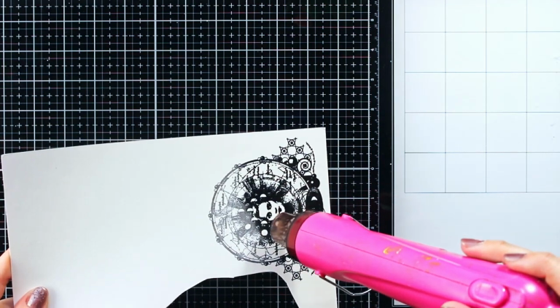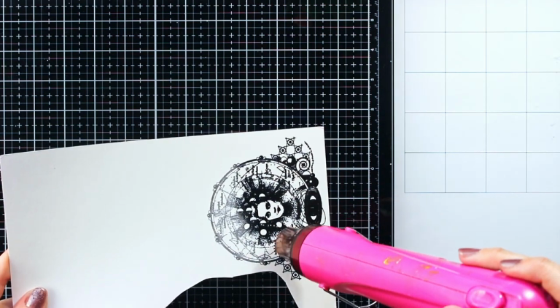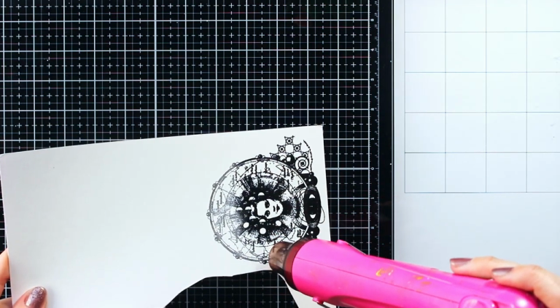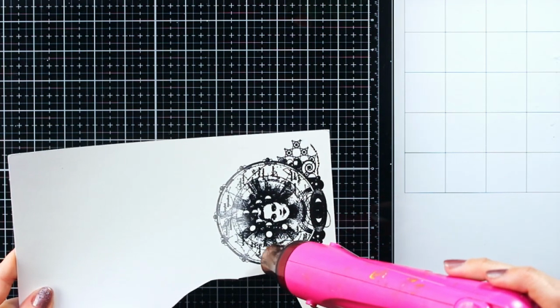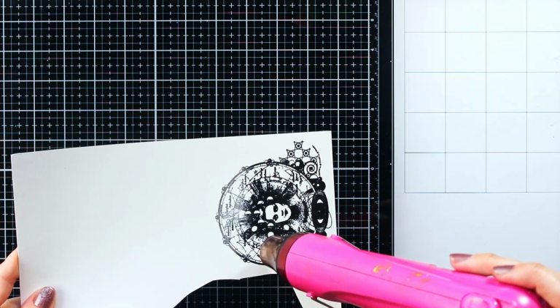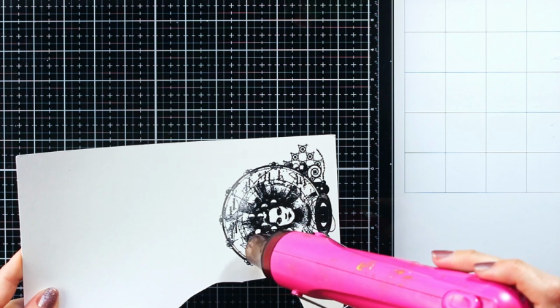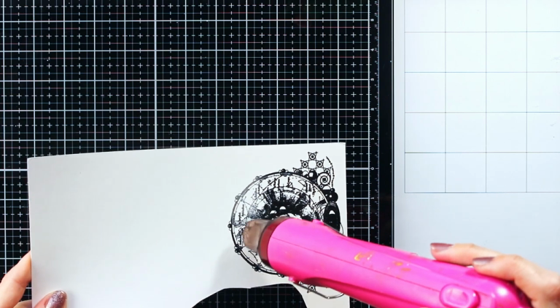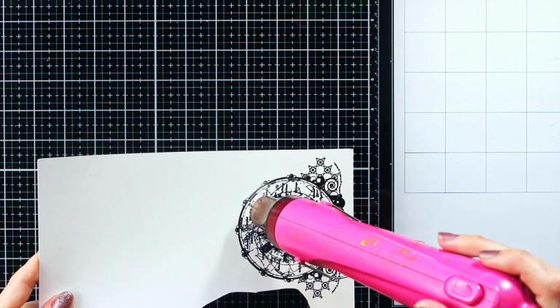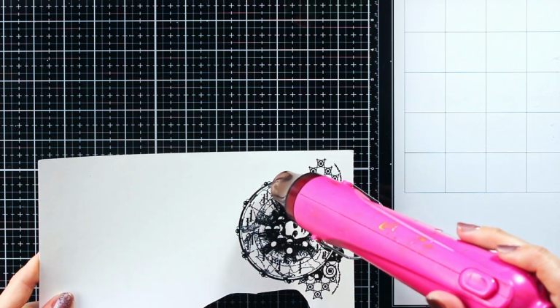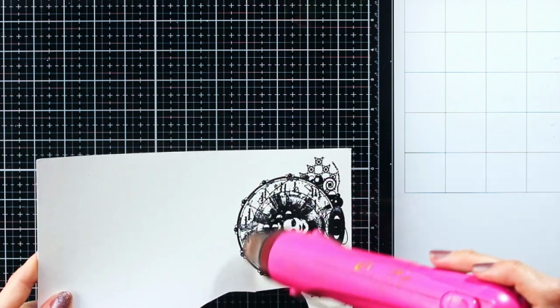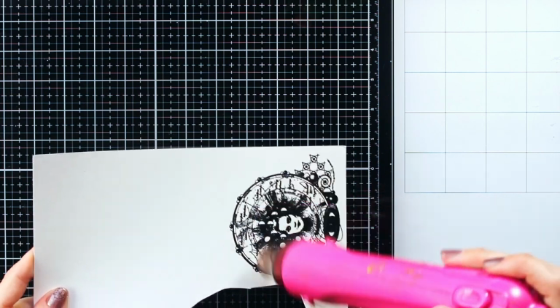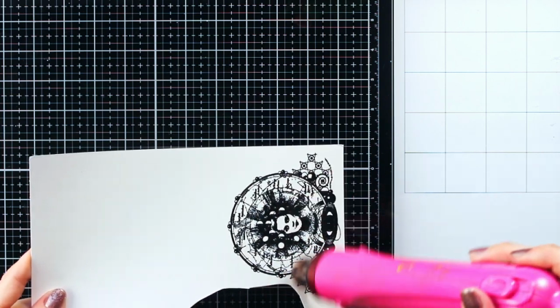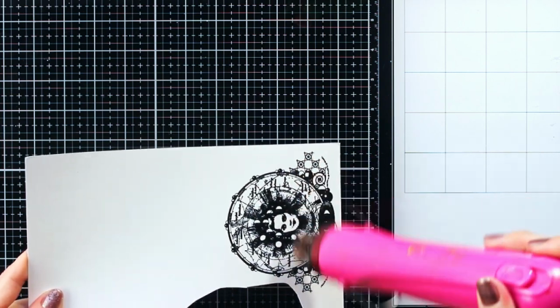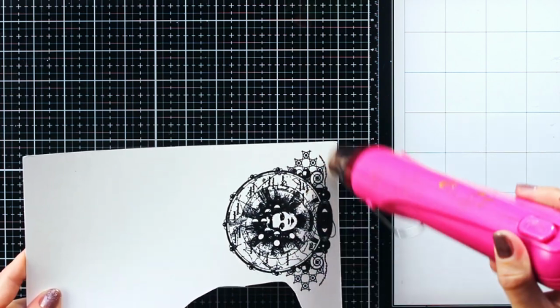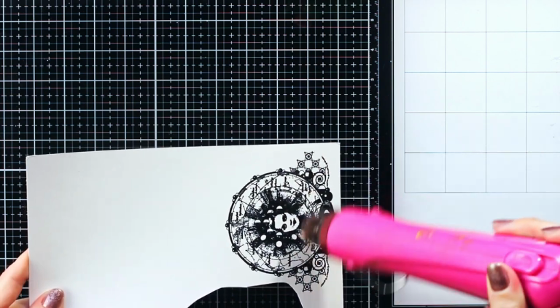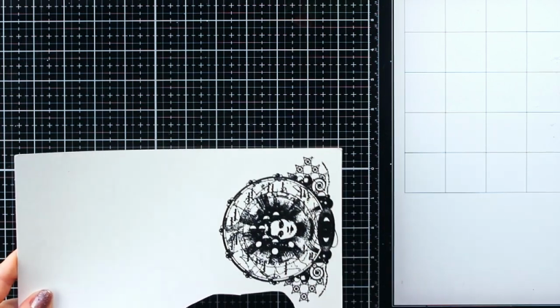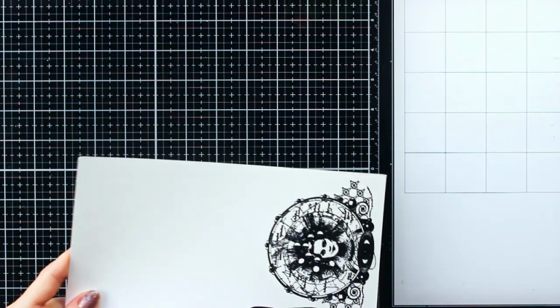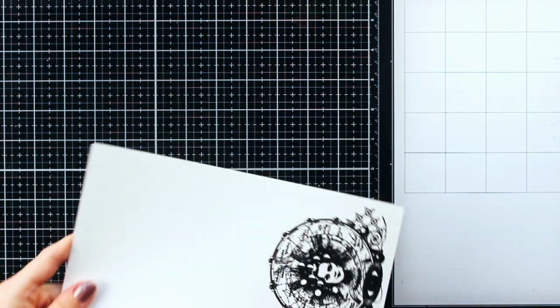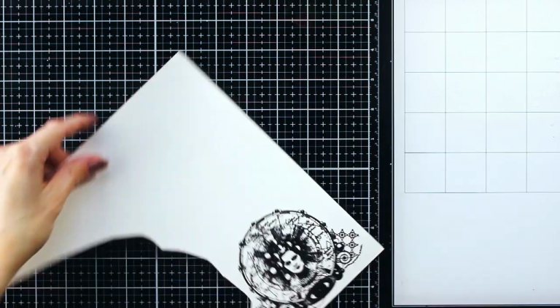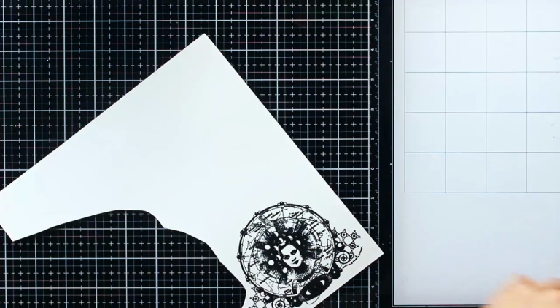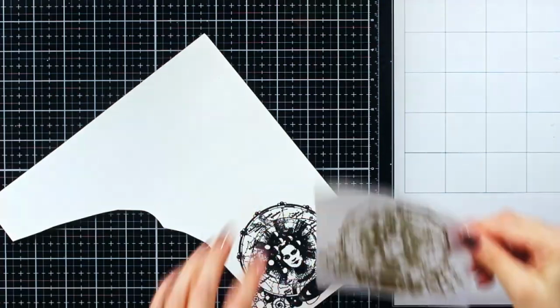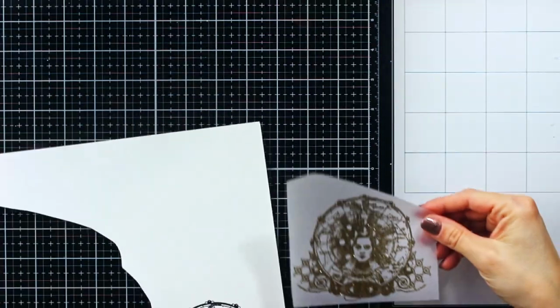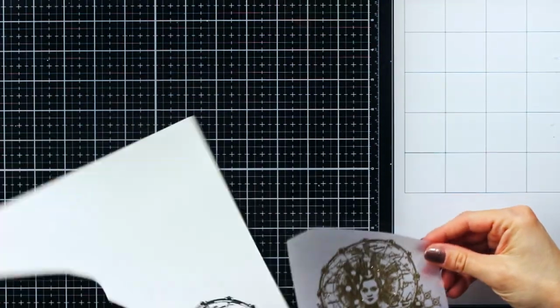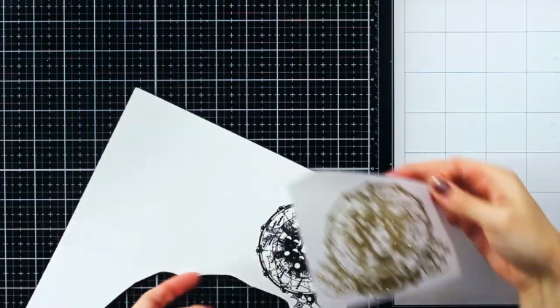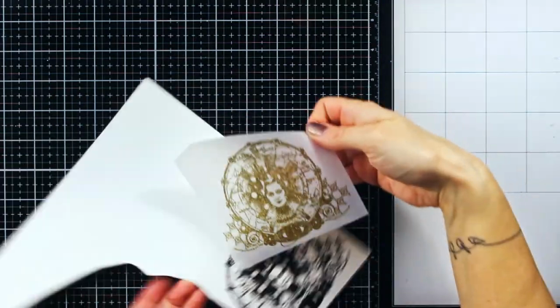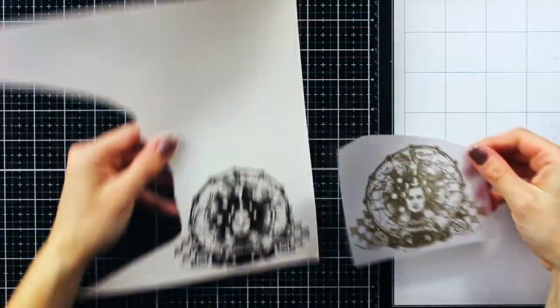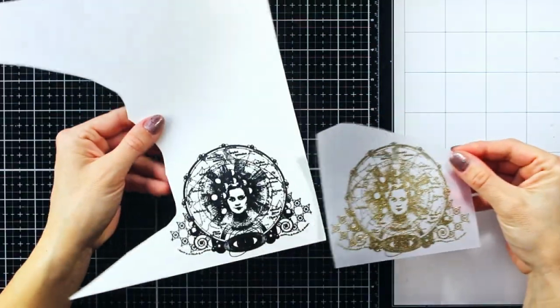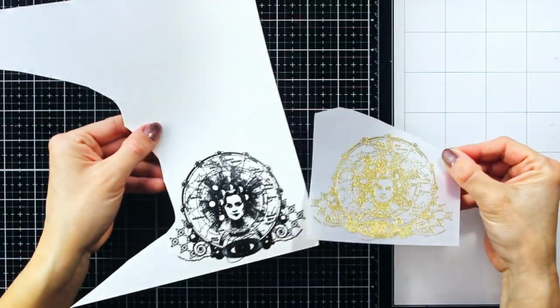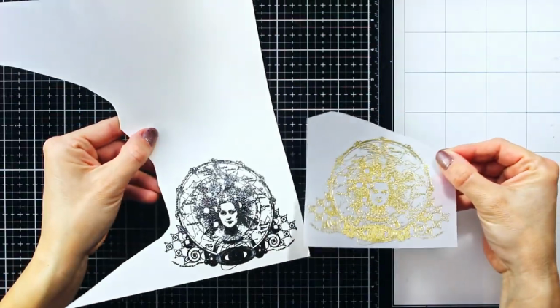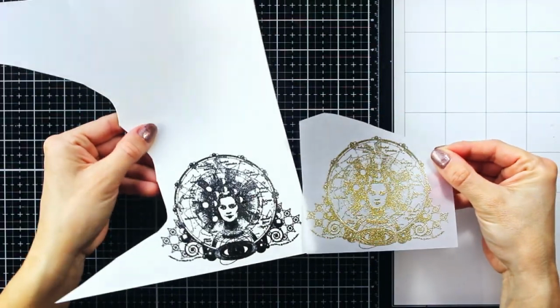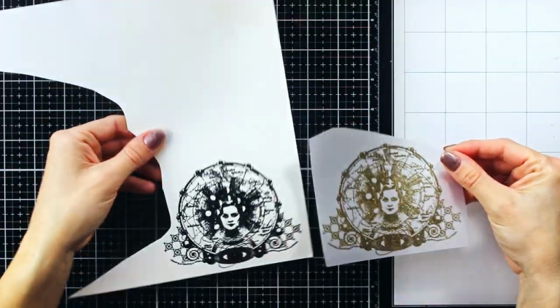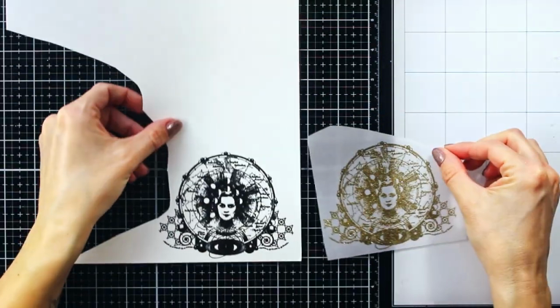I have heat embossed the same image twice — once with the gold embossing powder on vellum paper, and once again with the black embossing powder on white paper.